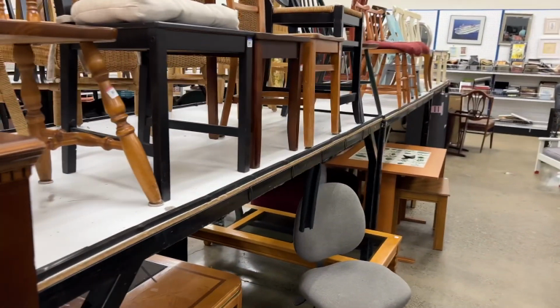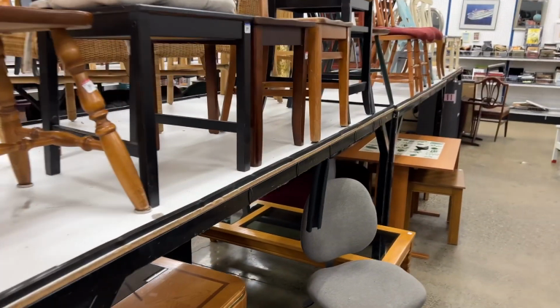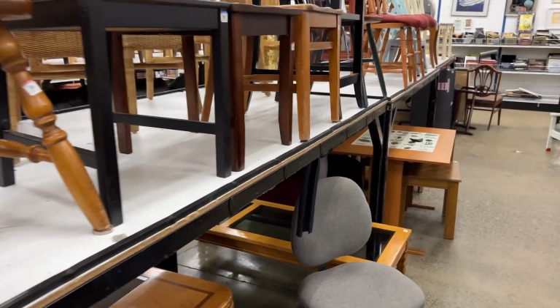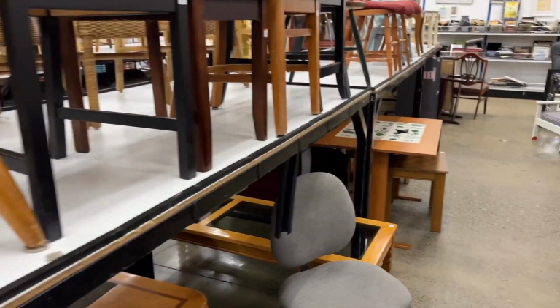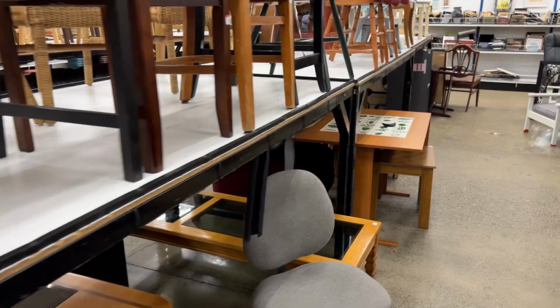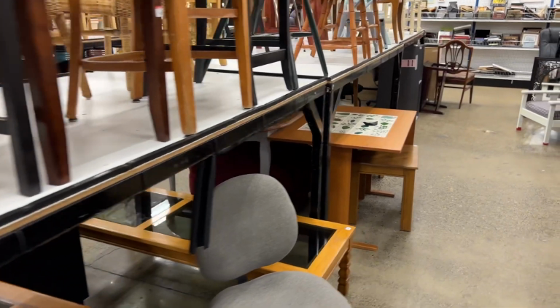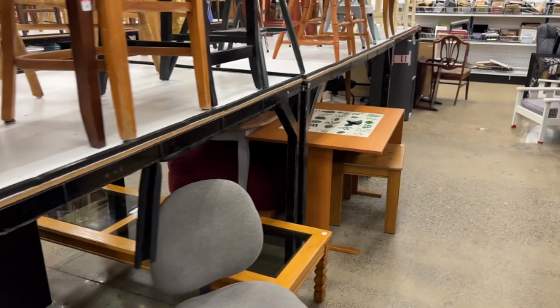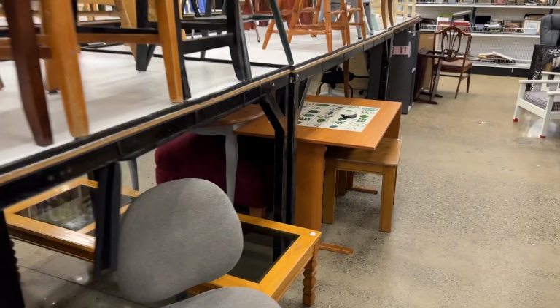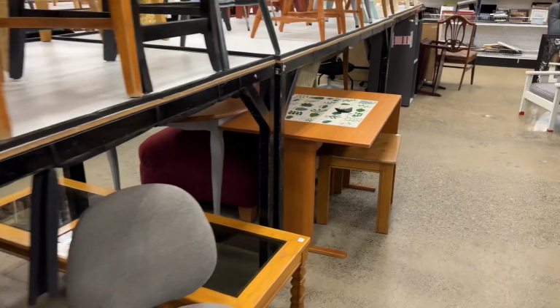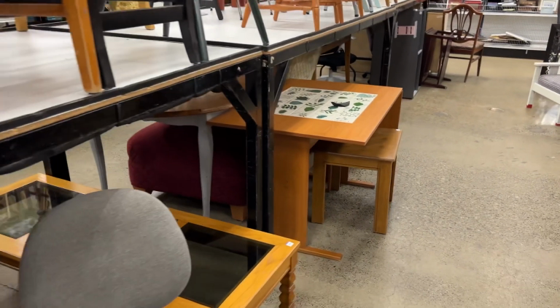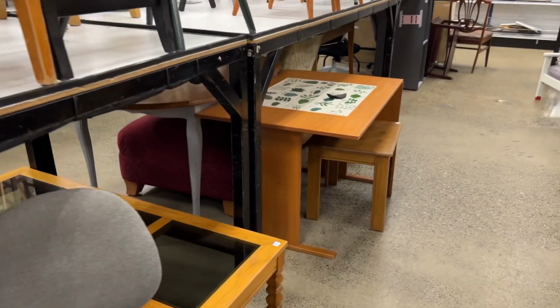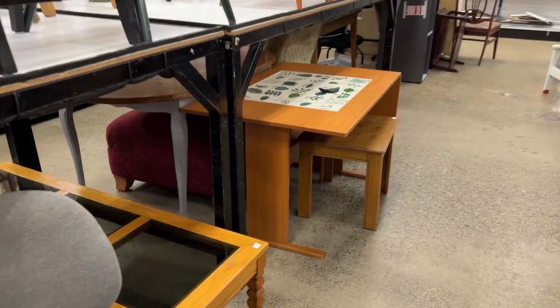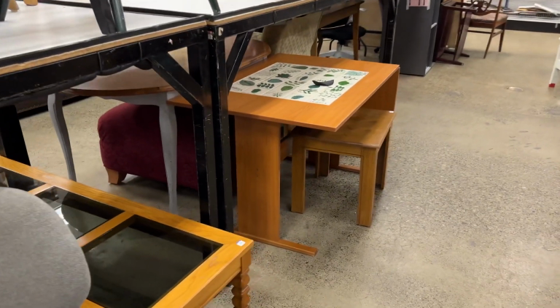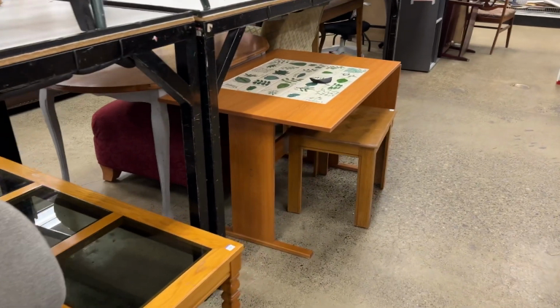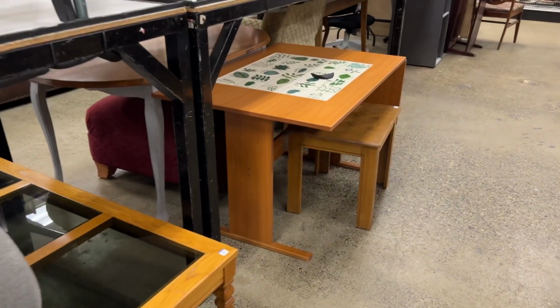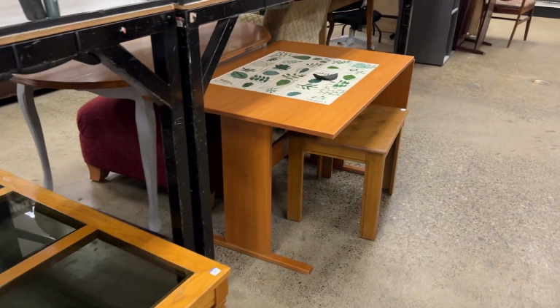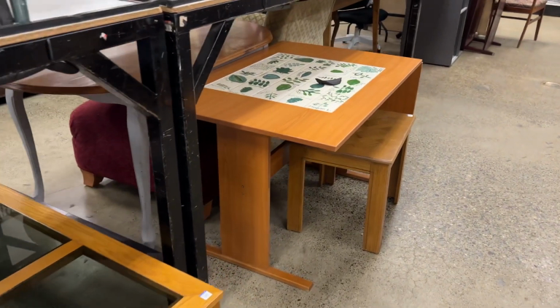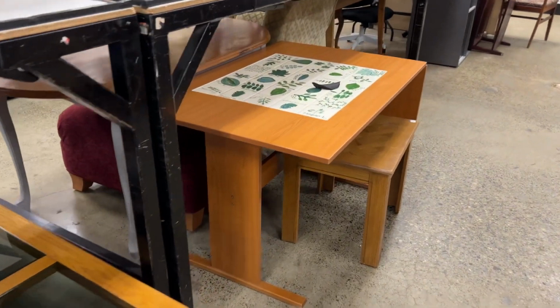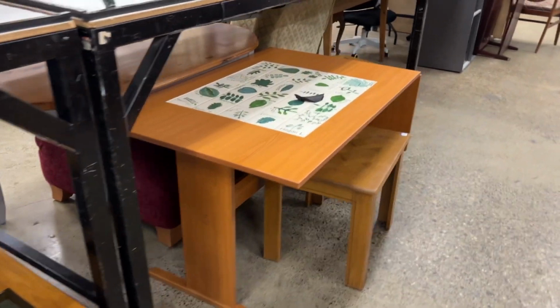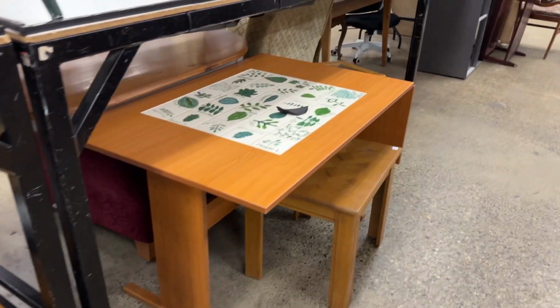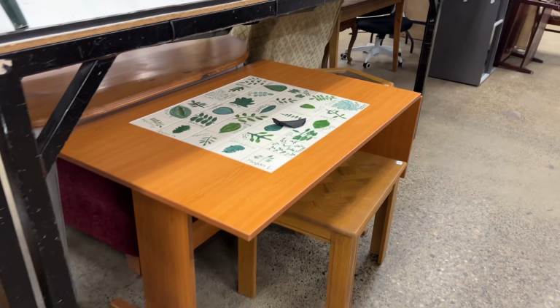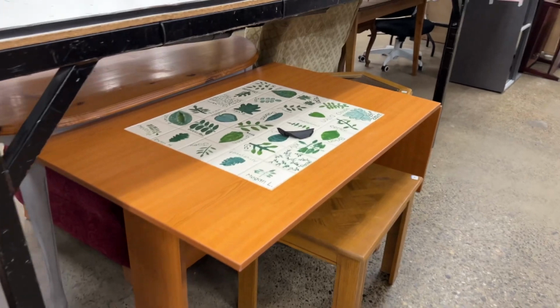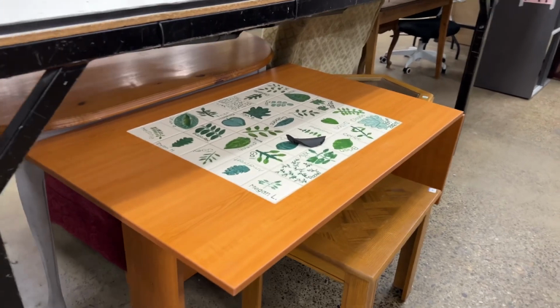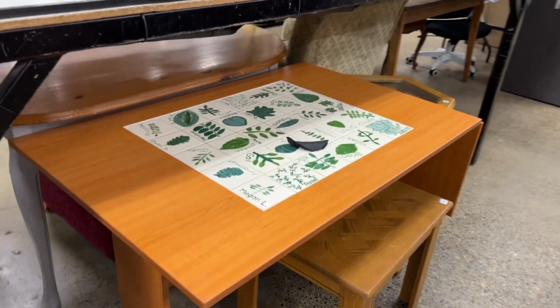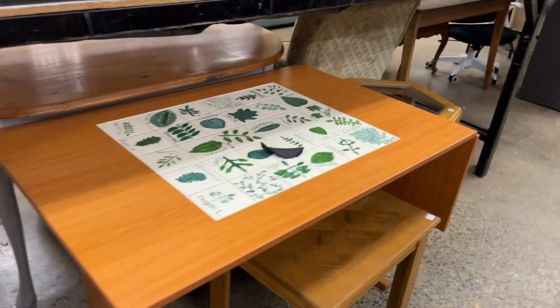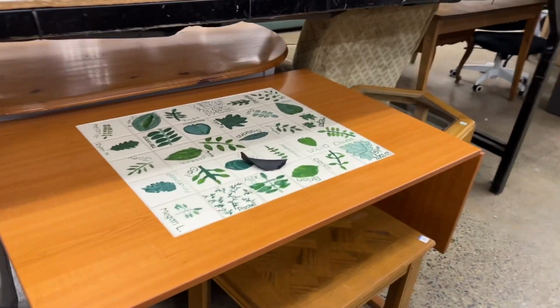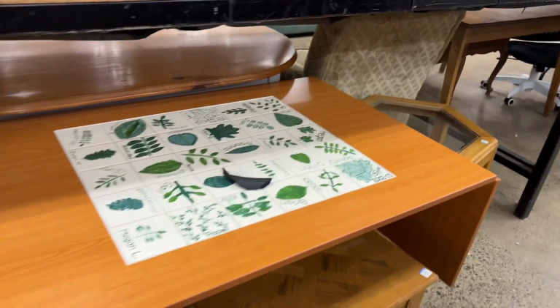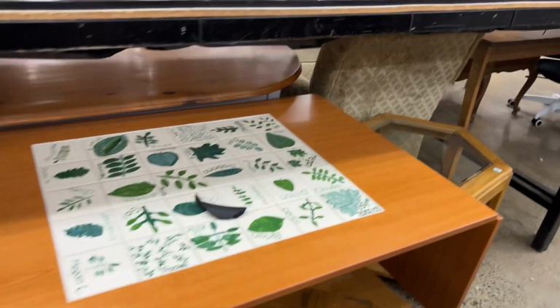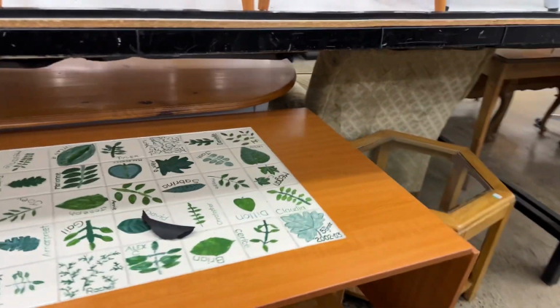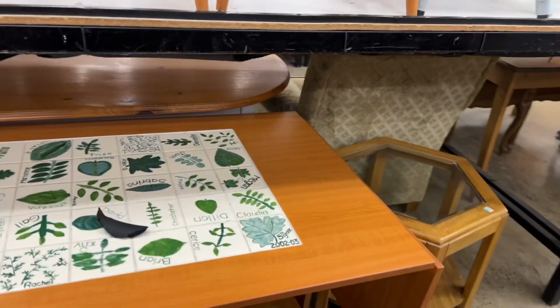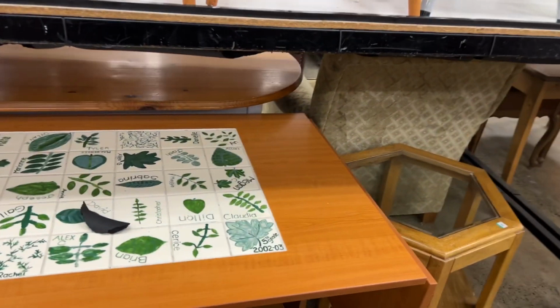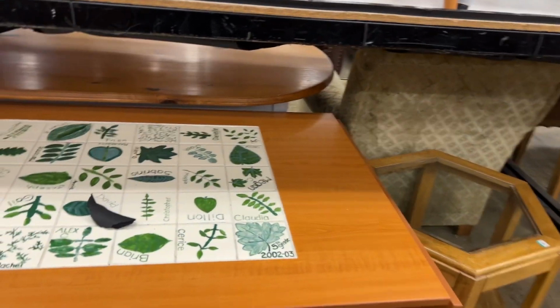Number one: know what you're looking for. Before you head to Goodwill, make a list of furniture pieces you need. This will help you stay focused and avoid getting sidetracked by other items in the store.